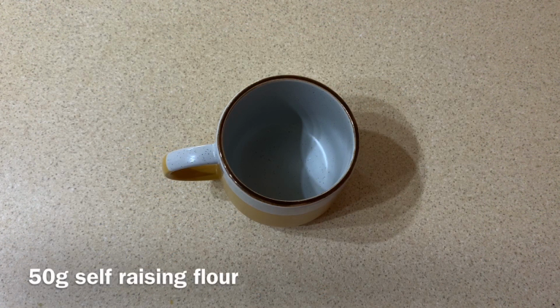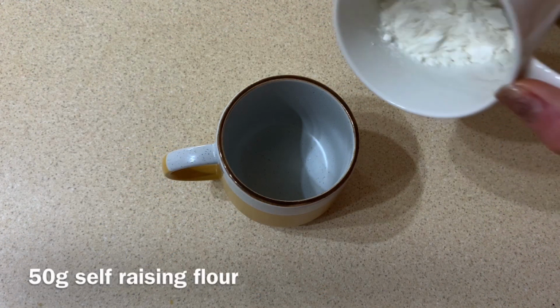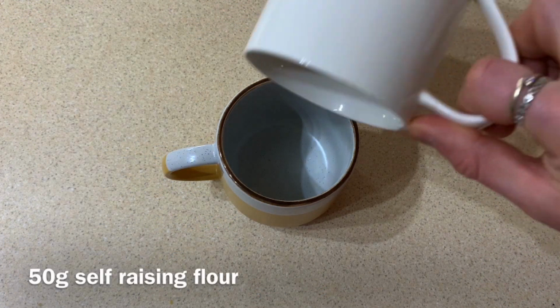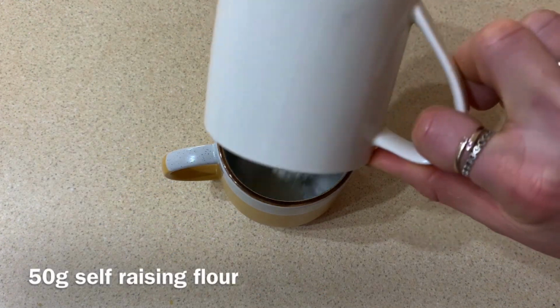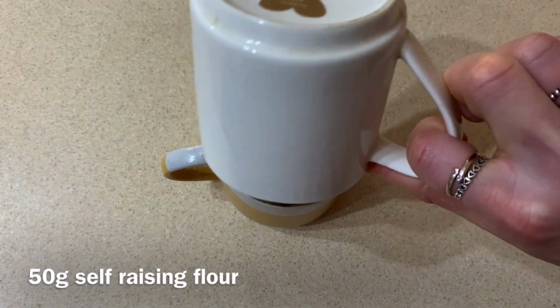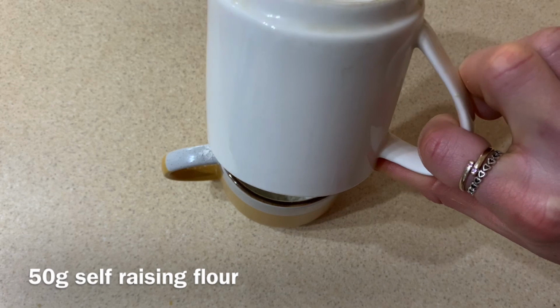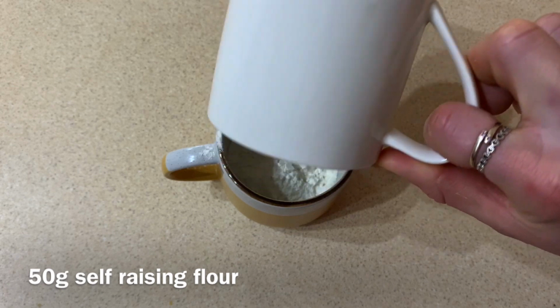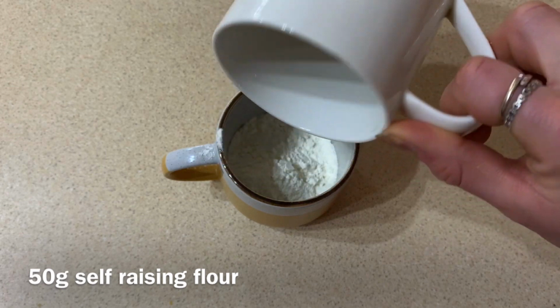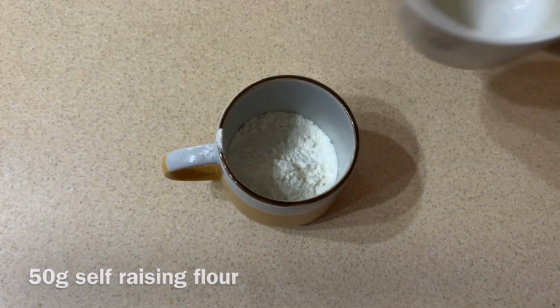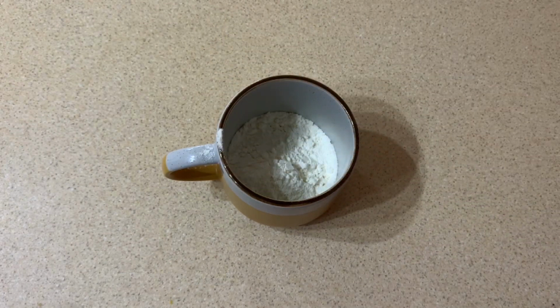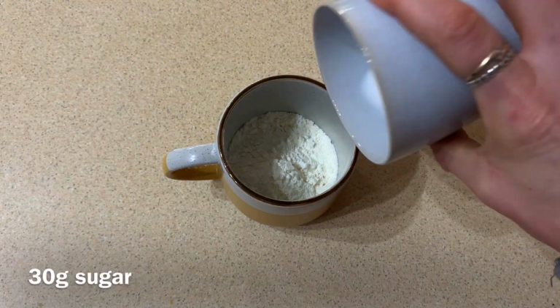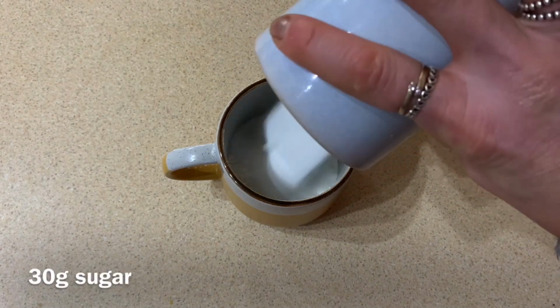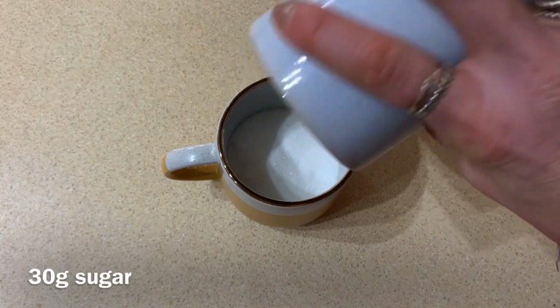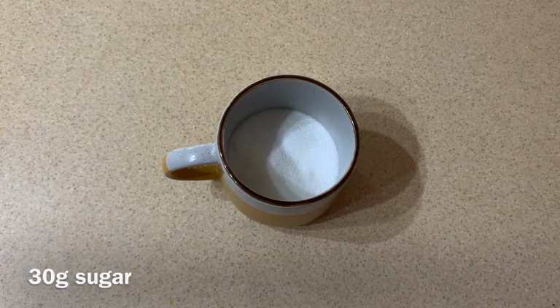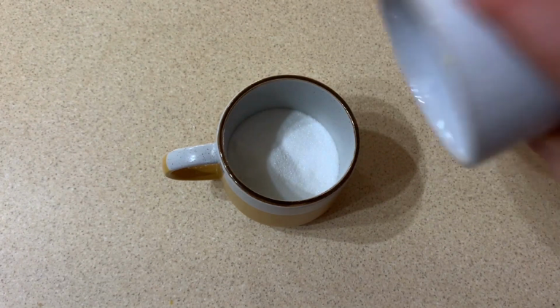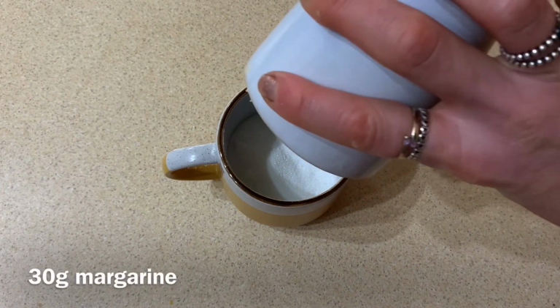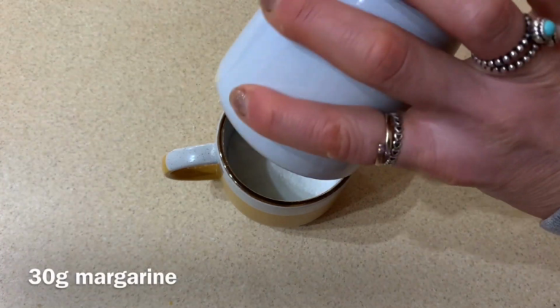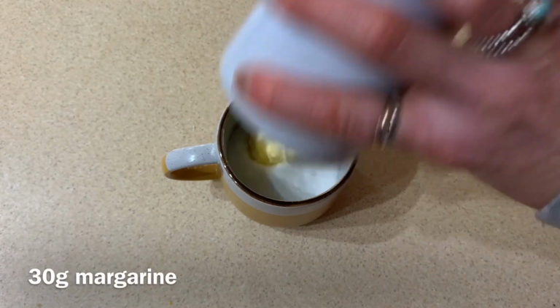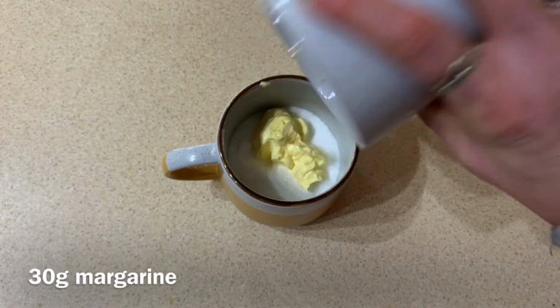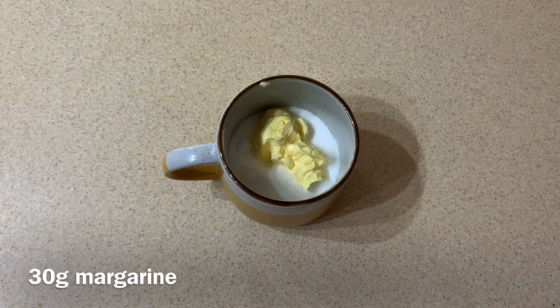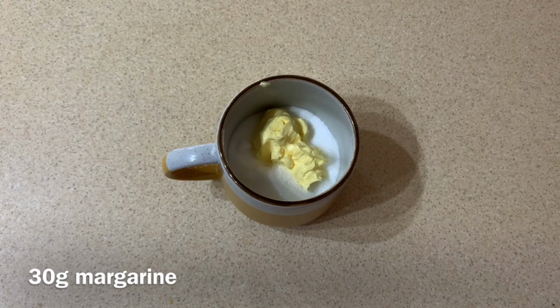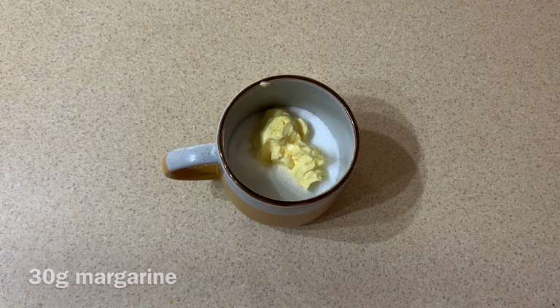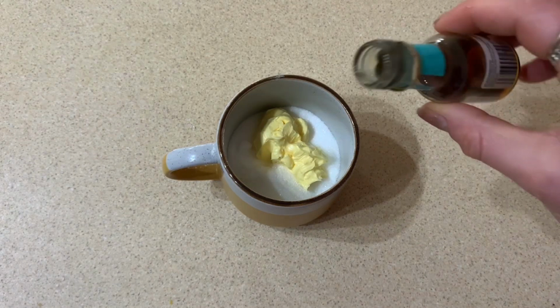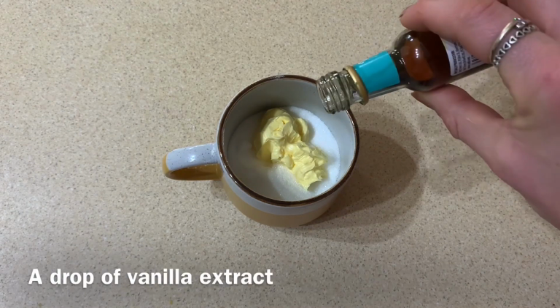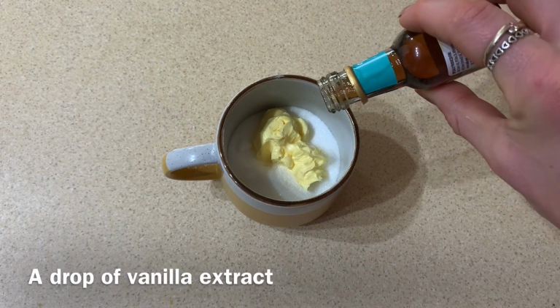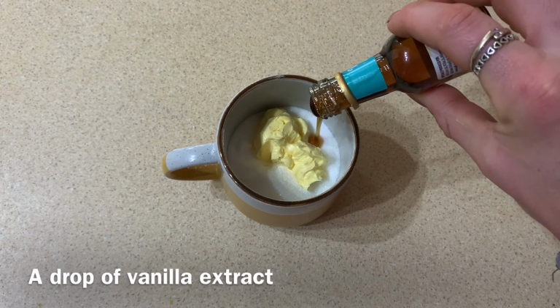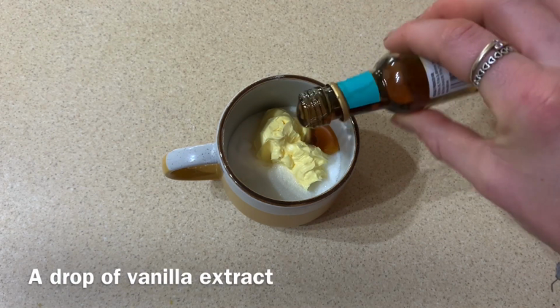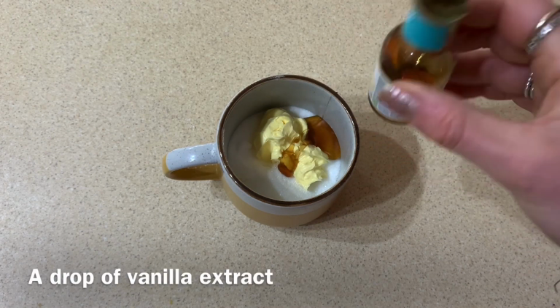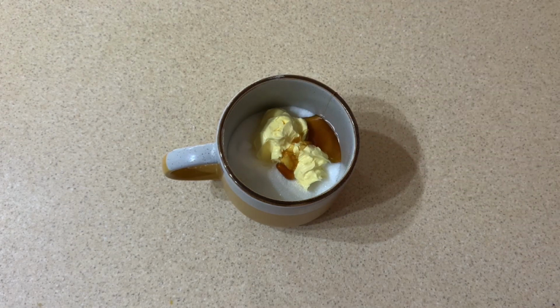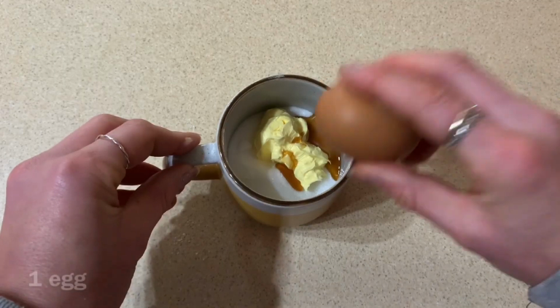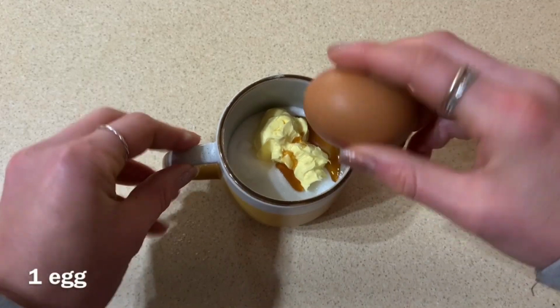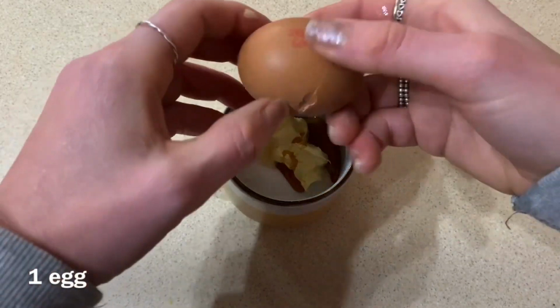First of all get 50 grams of self-raising flour into a mug, then 30 grams of sugar, 30 grams of margarine, a drop of vanilla extract and one egg.